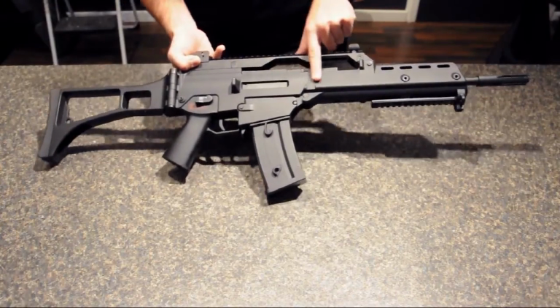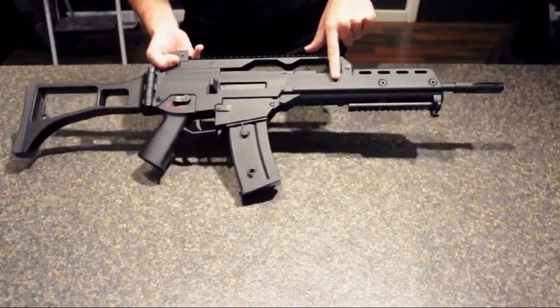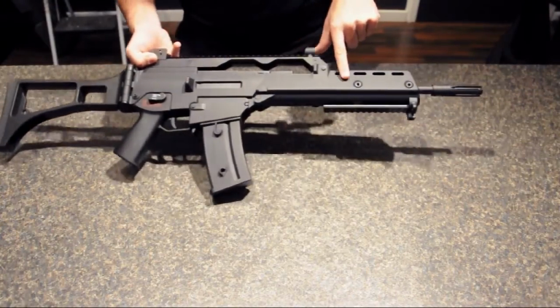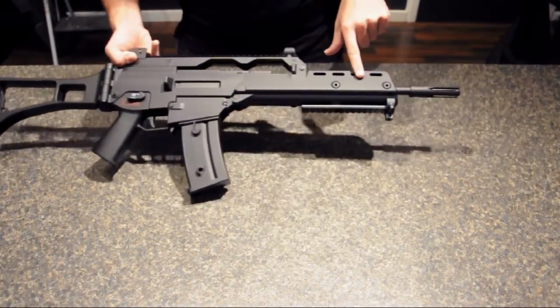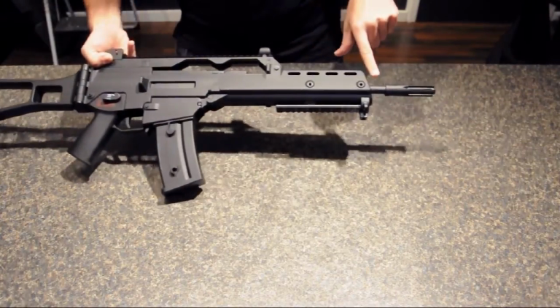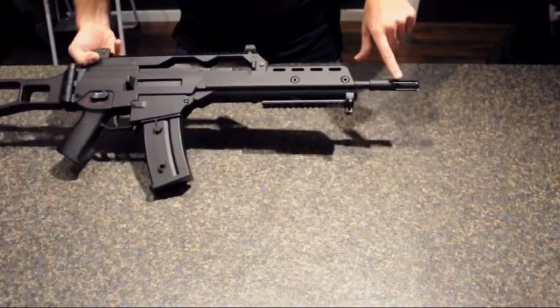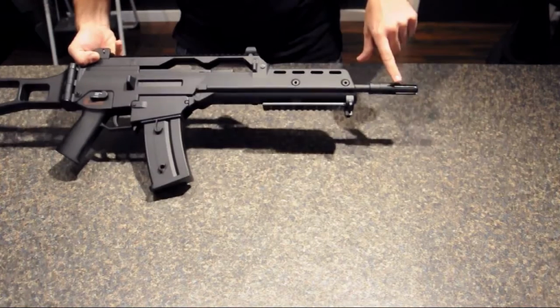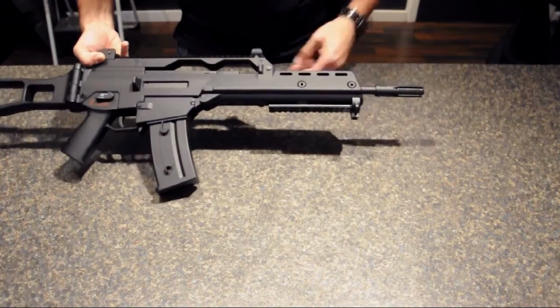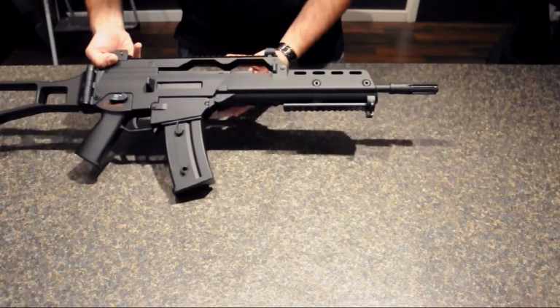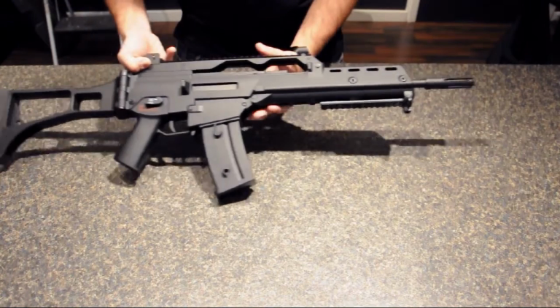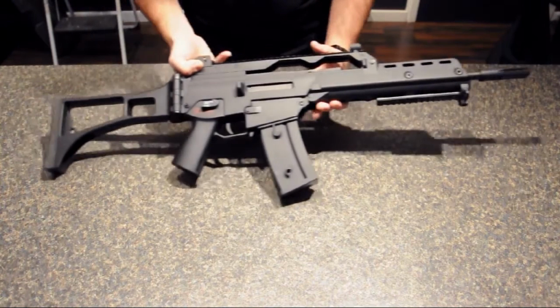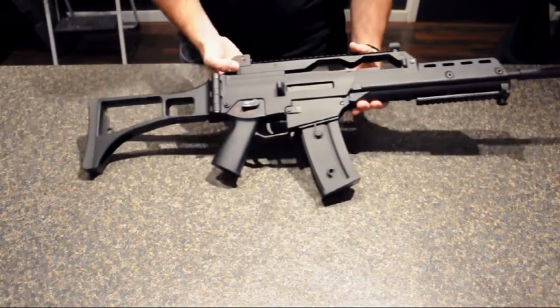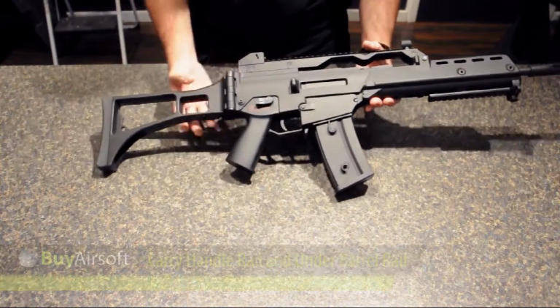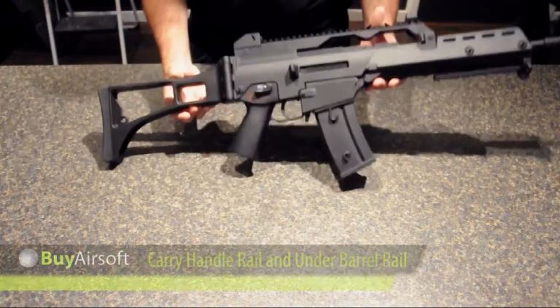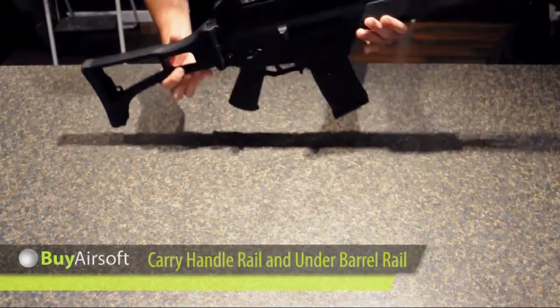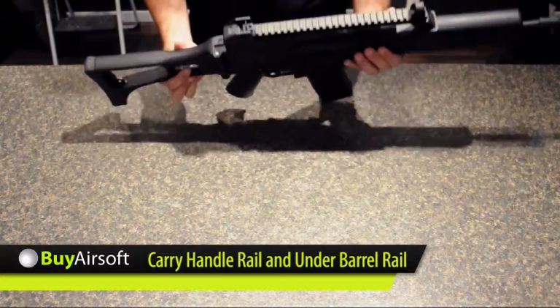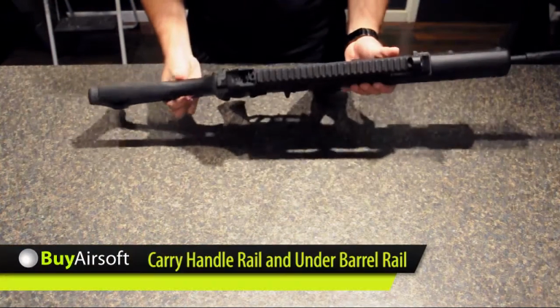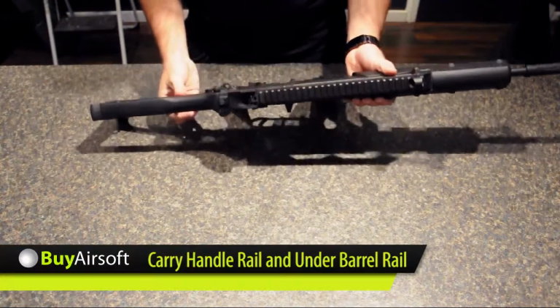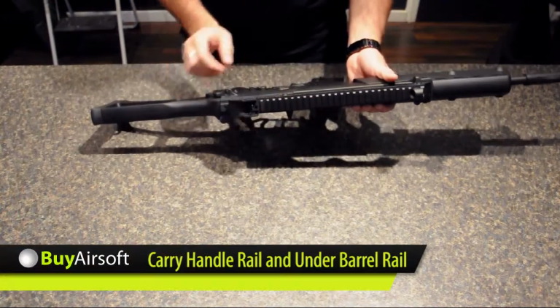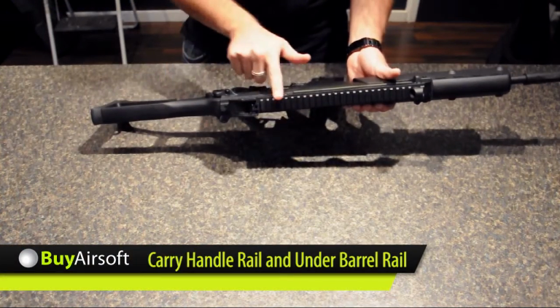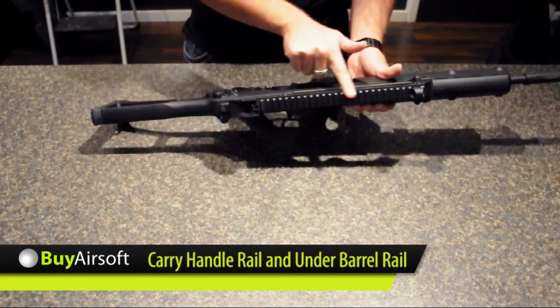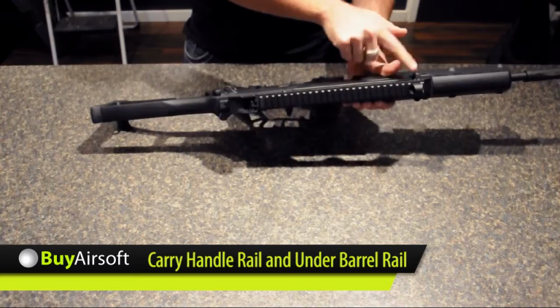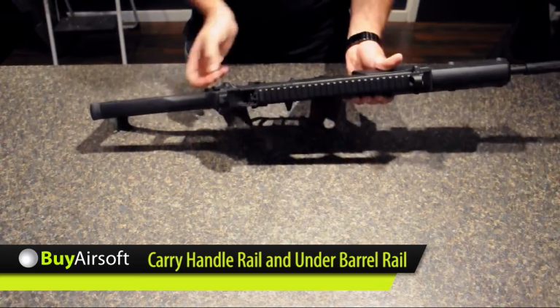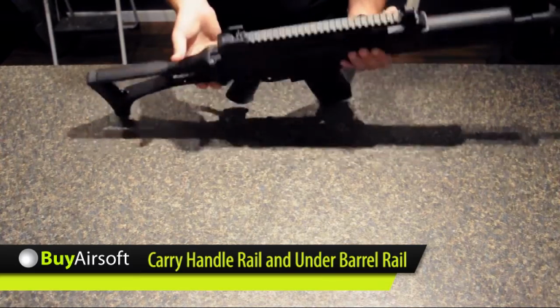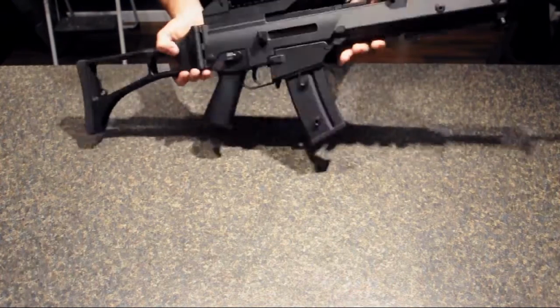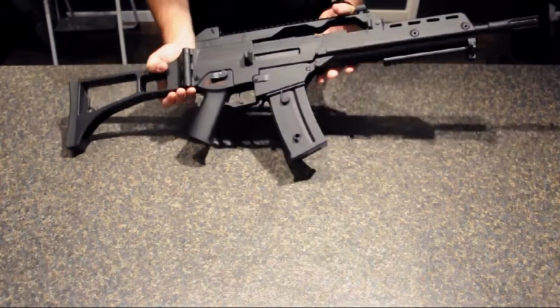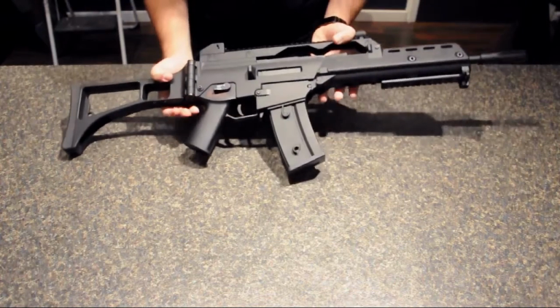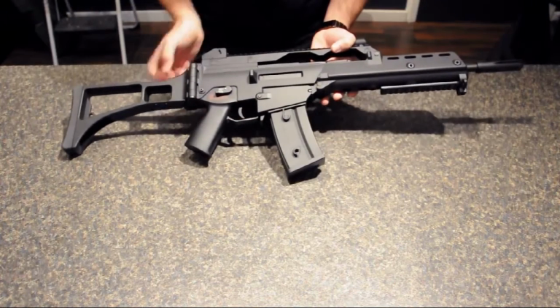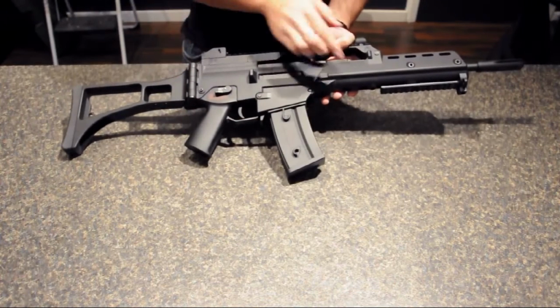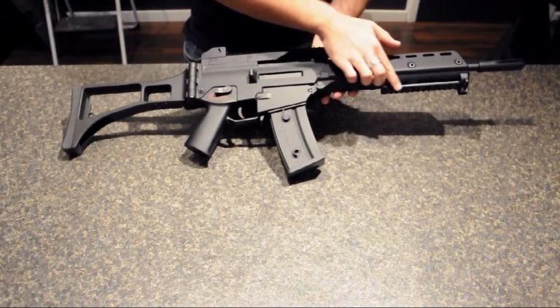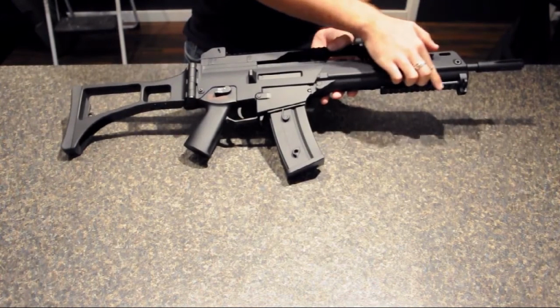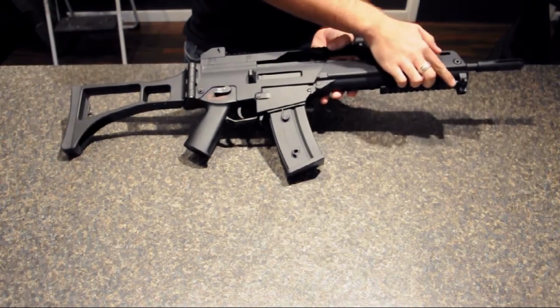The forward handguard and outer barrel have been lengthened on the CT36K. The carry handle rail and under barrel rail are also present on the CT36K.